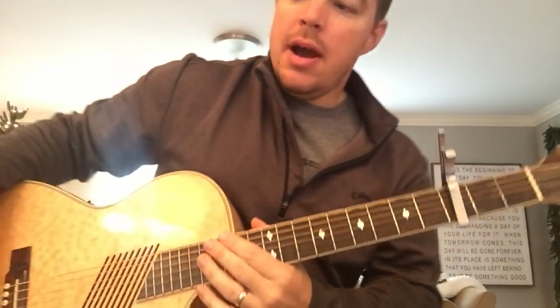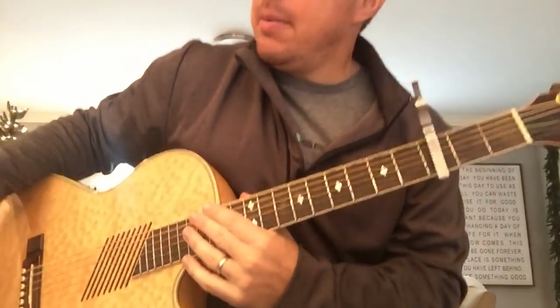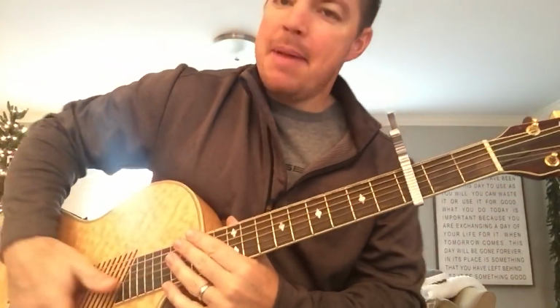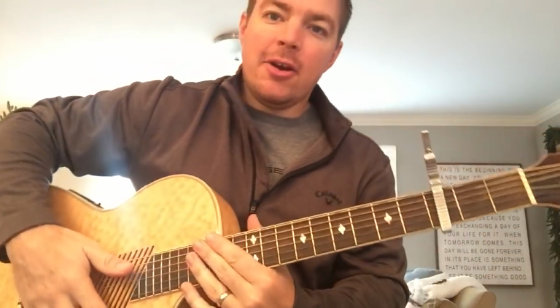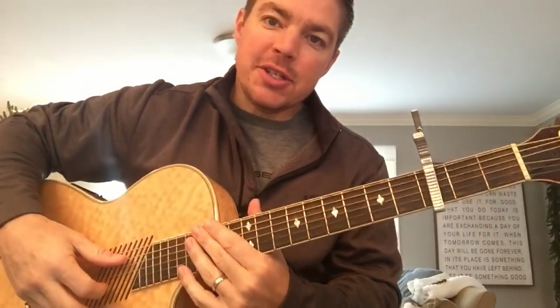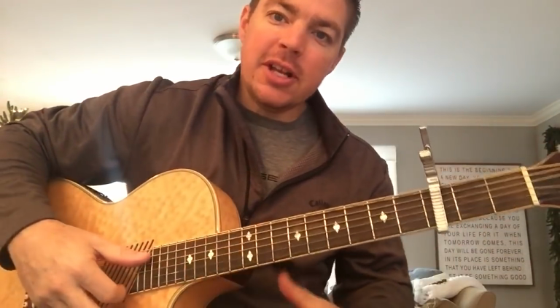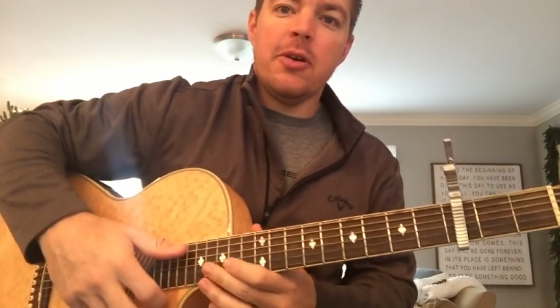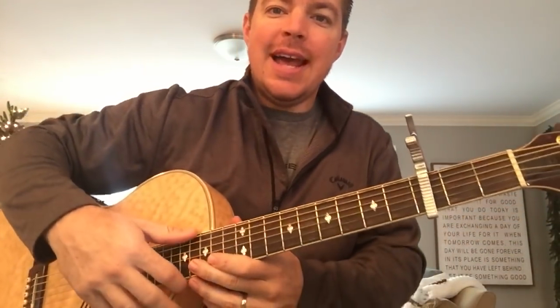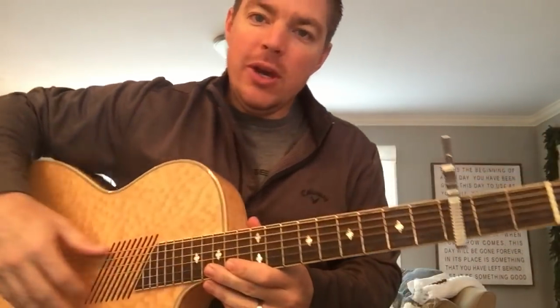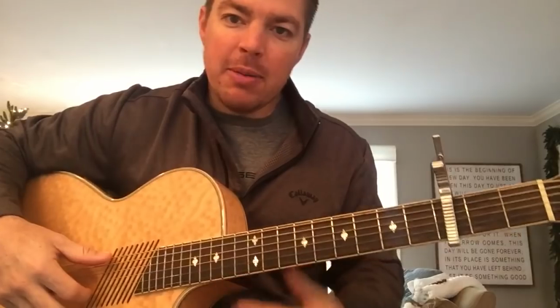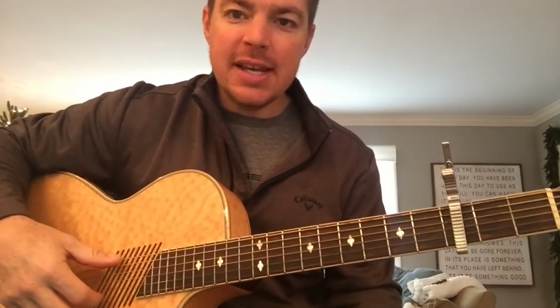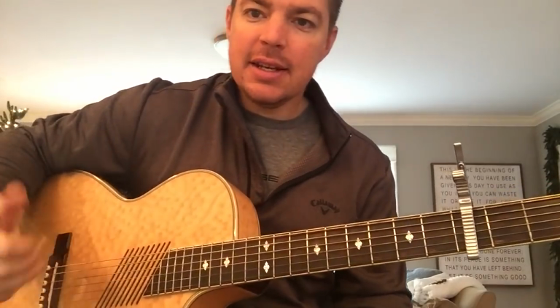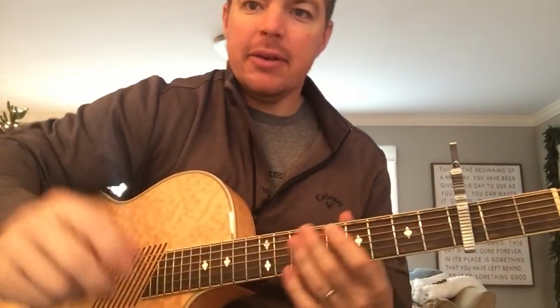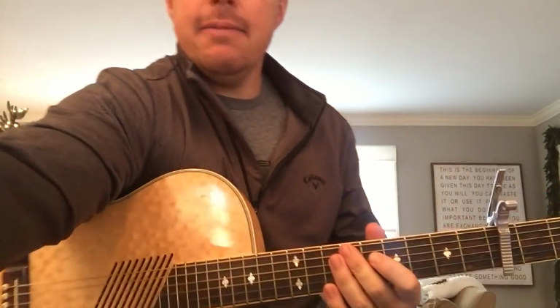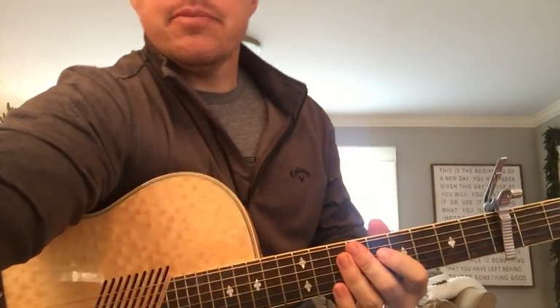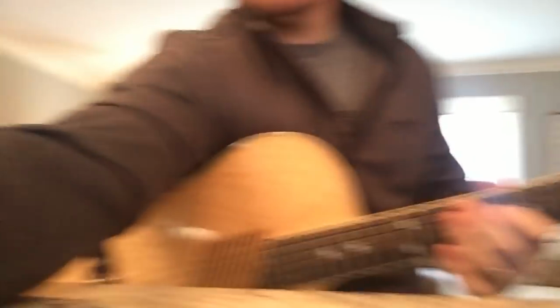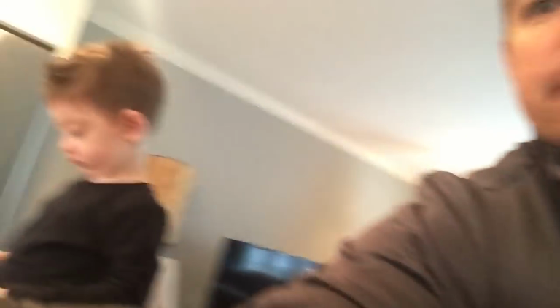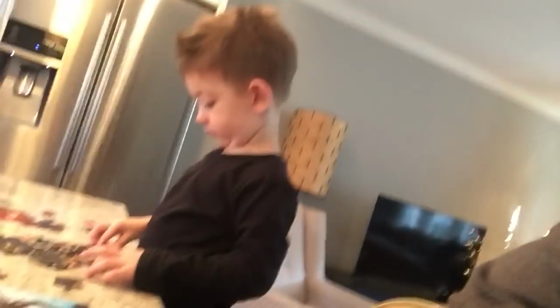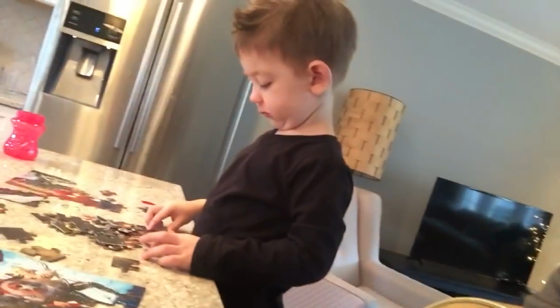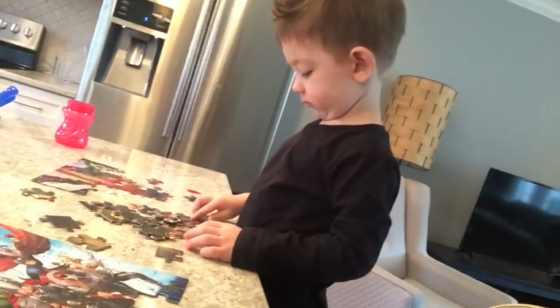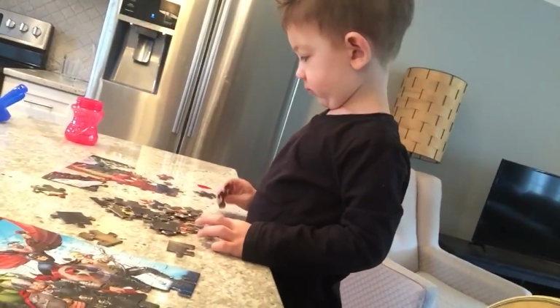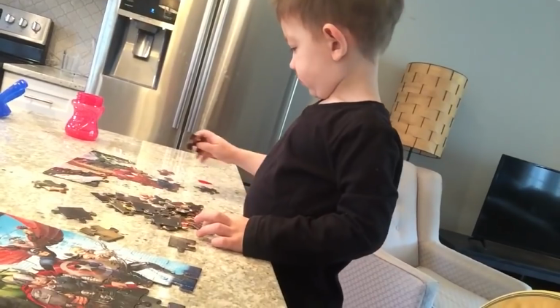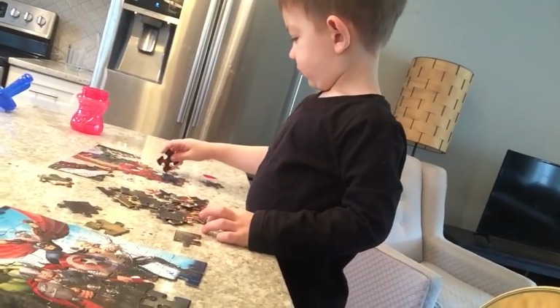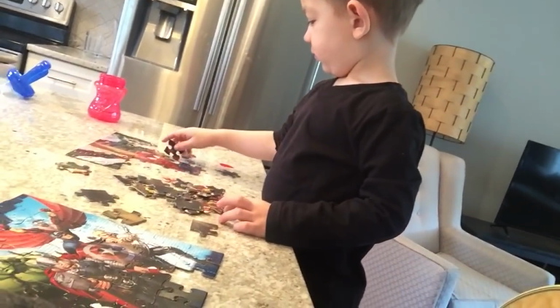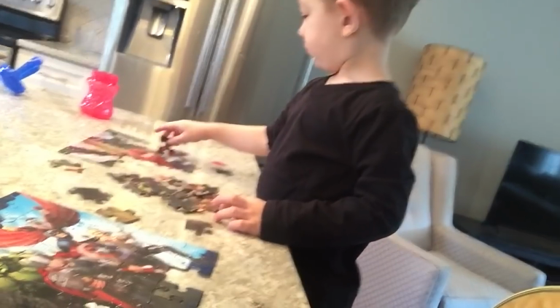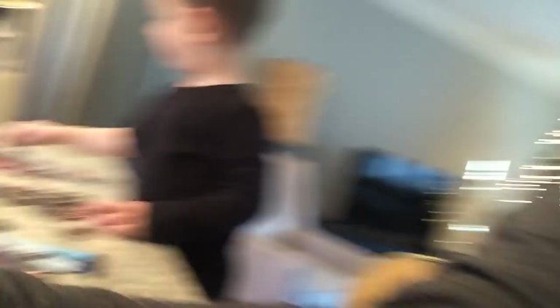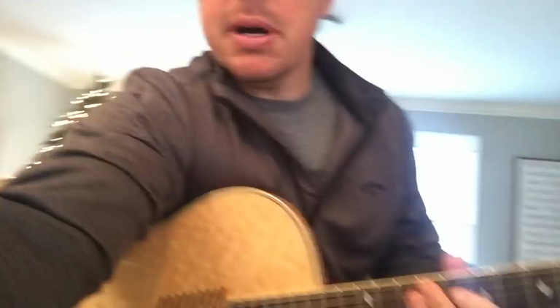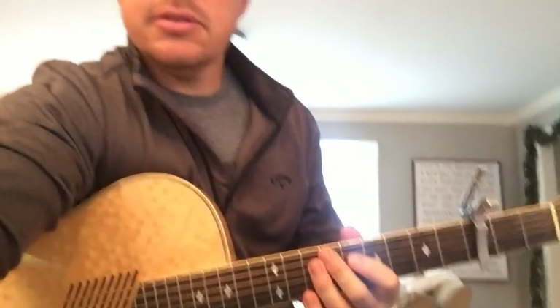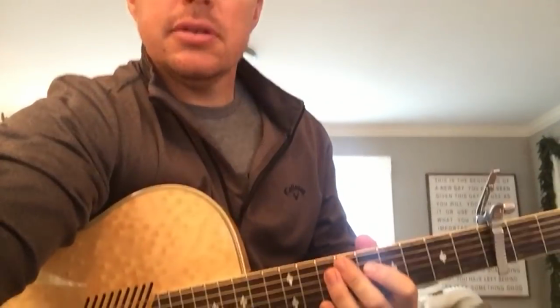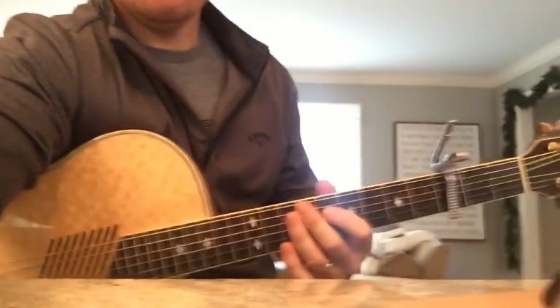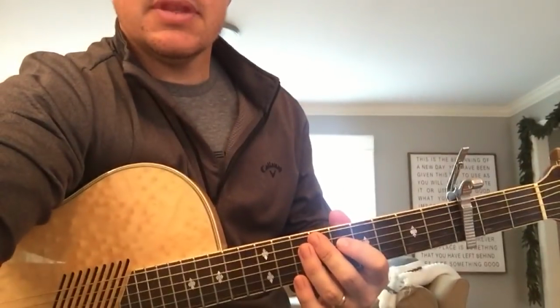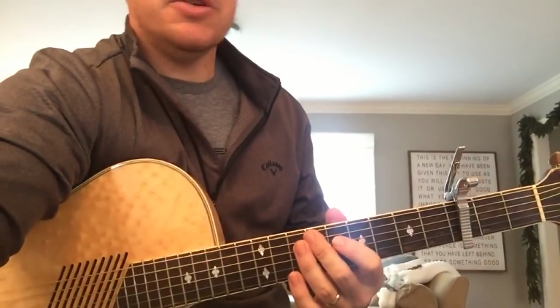All right, what up gang? Matt here, country song teacher. I'm going to tell you now the wheels probably come off this lesson. Got my little guy here. Say hi, Blake. He's deep in a puzzle. Okay, let's do this.